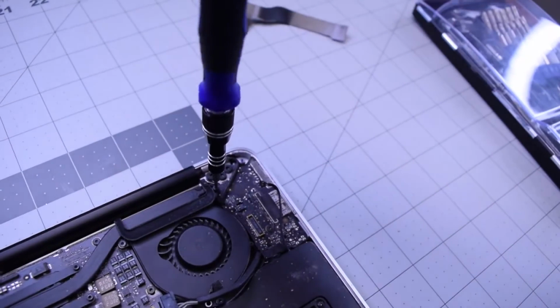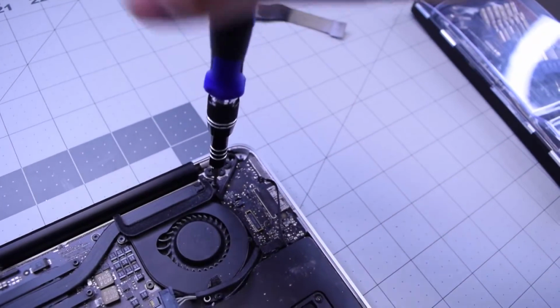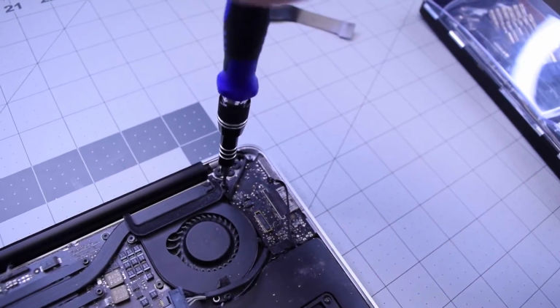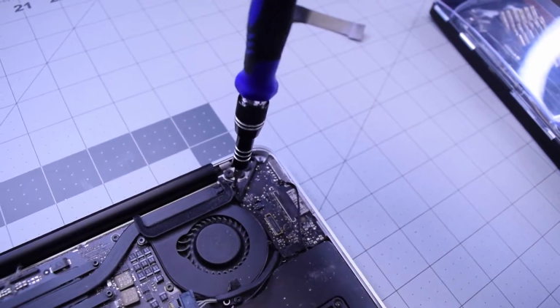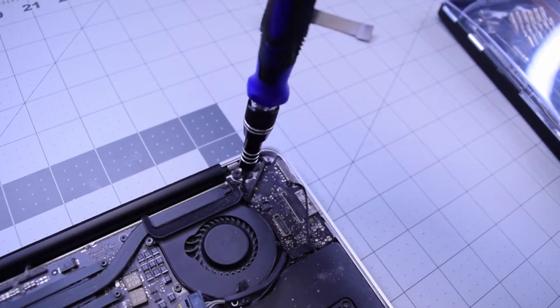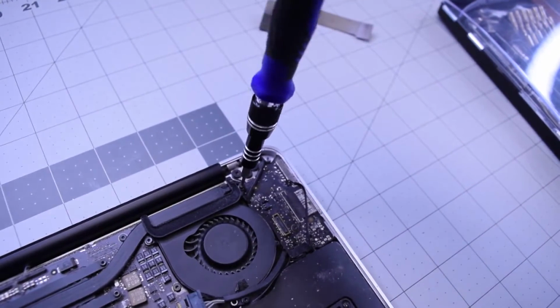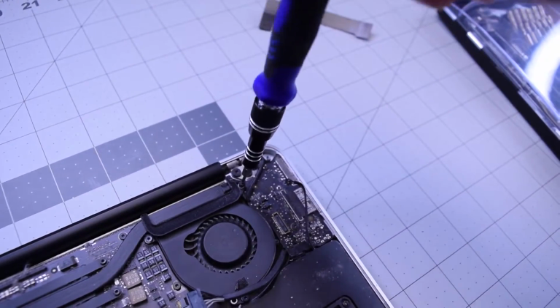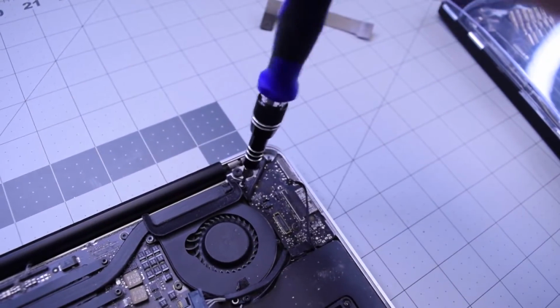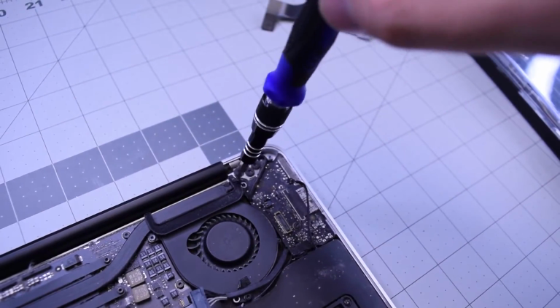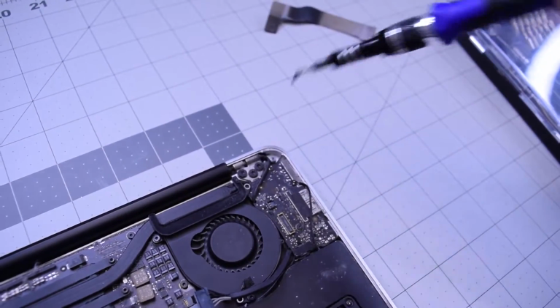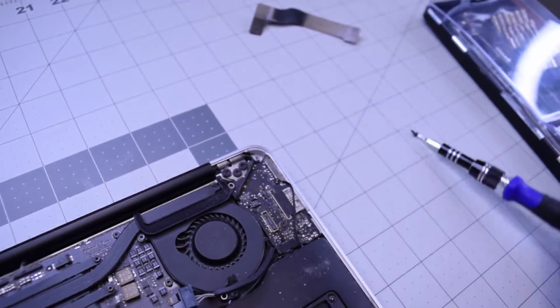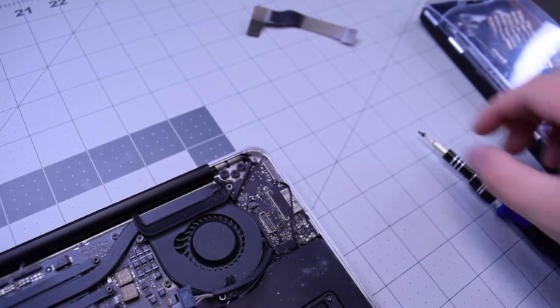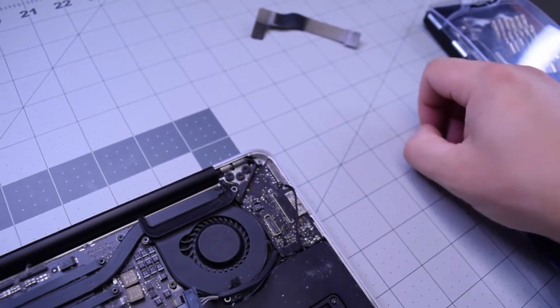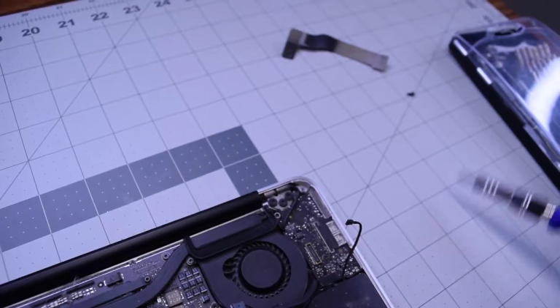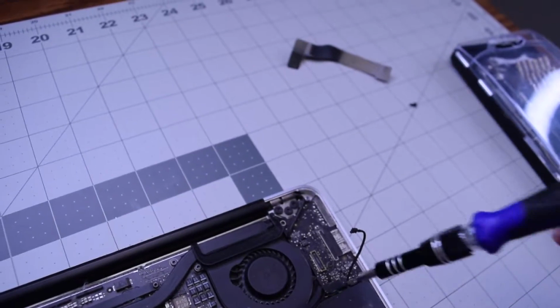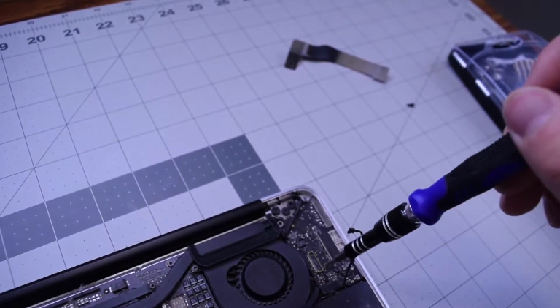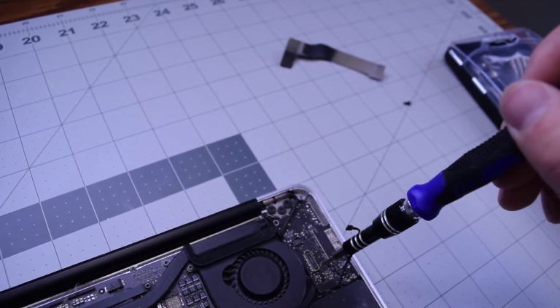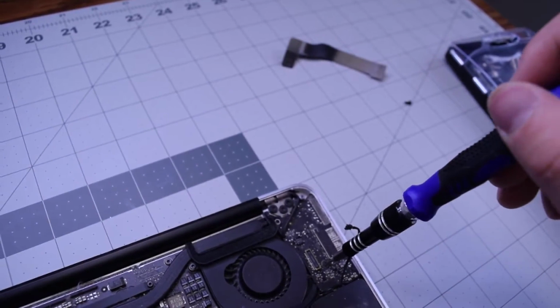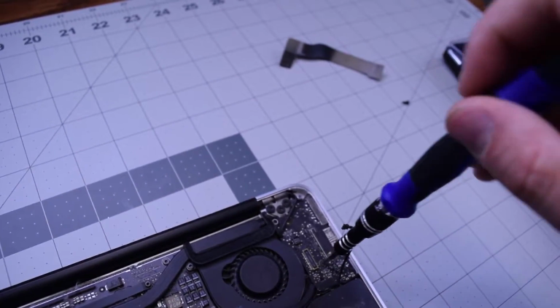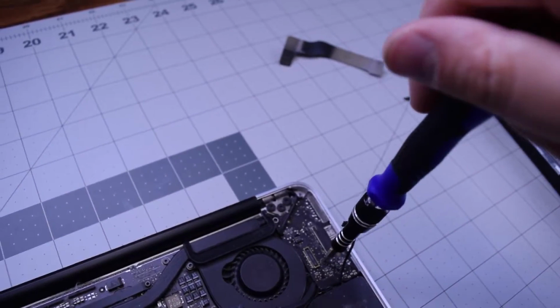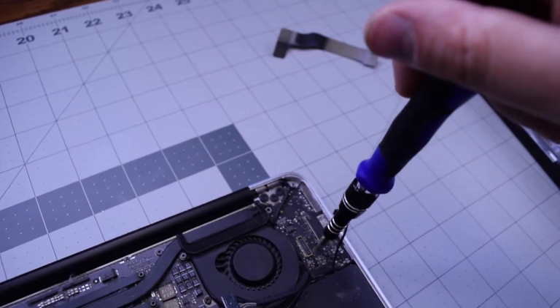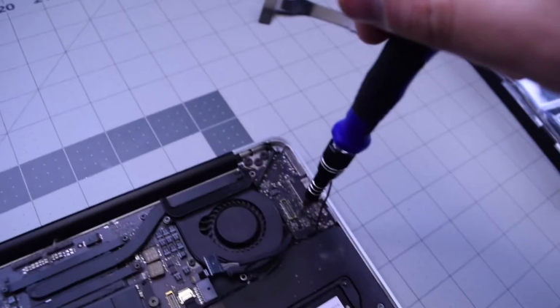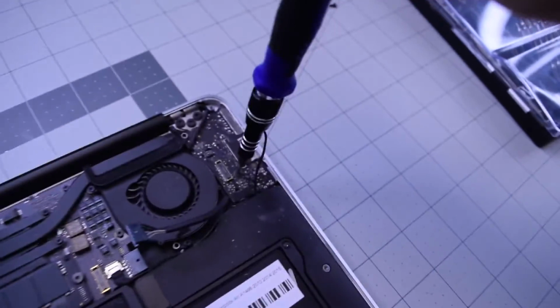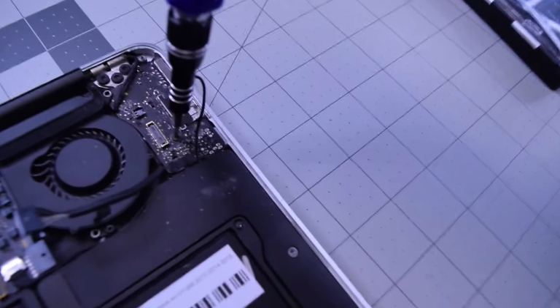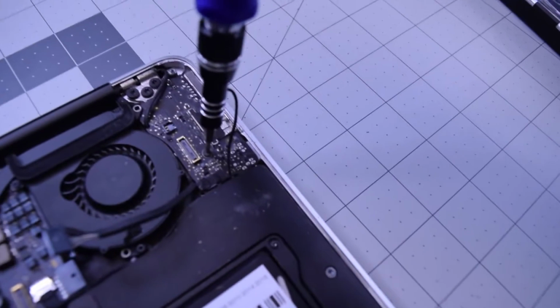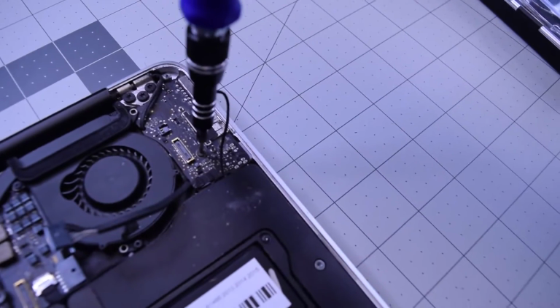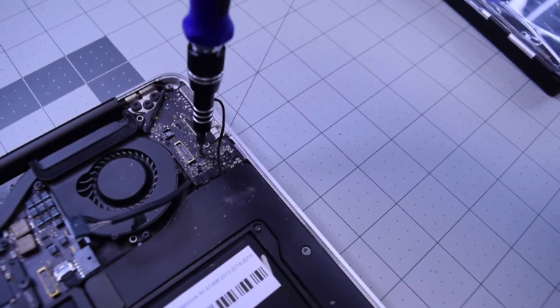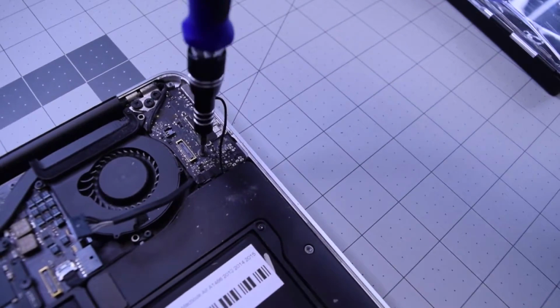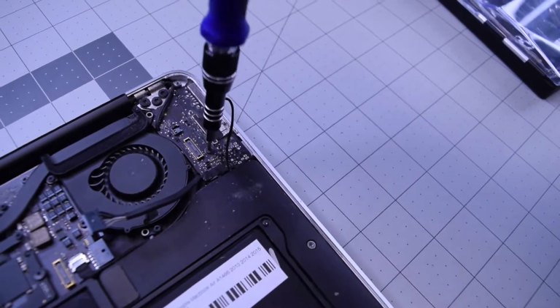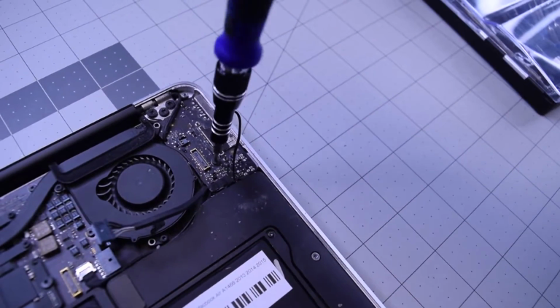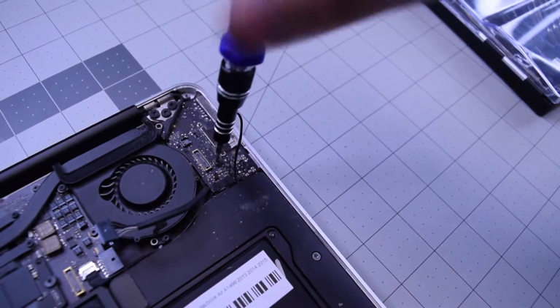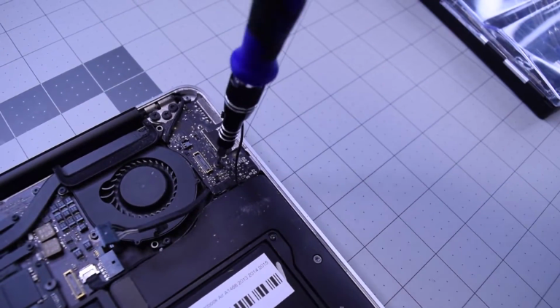Go ahead and remove one T5 screw at the end of the heat sink that connects the fan, the DC-in board, and the heat sink. Then go ahead and remove the T5 screw that connects the DC-in board to the frame.